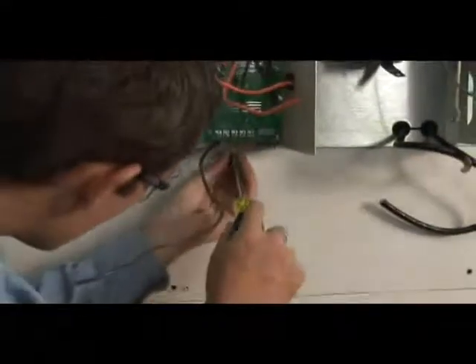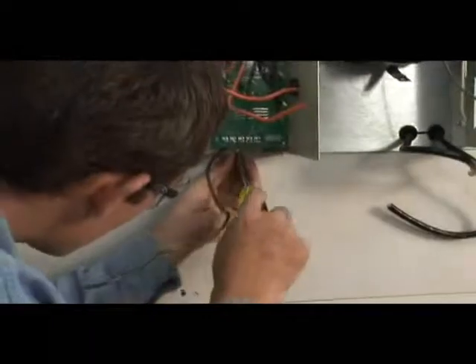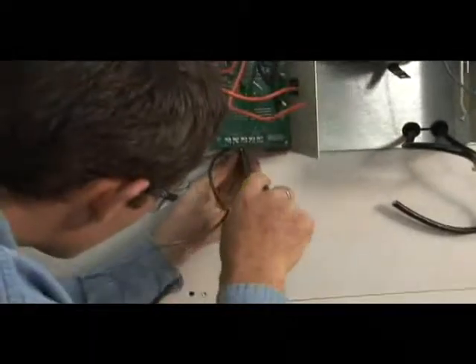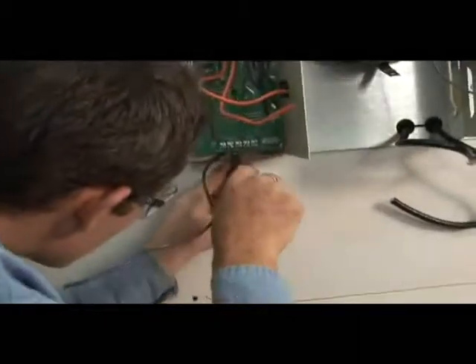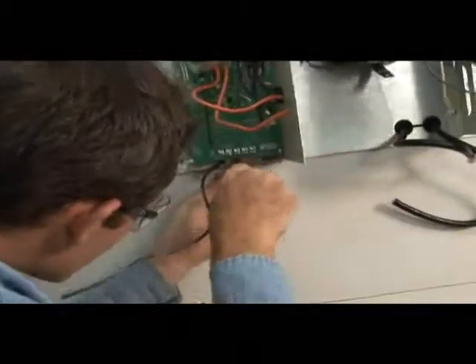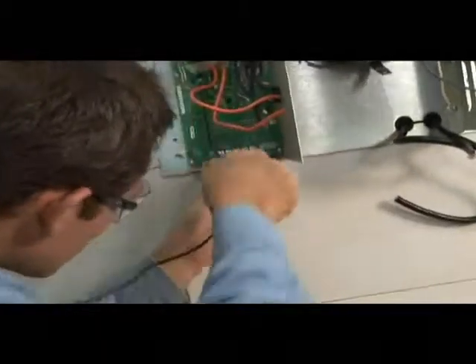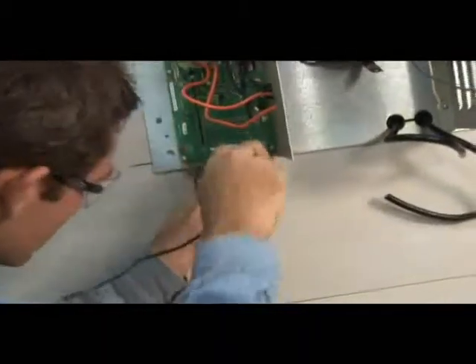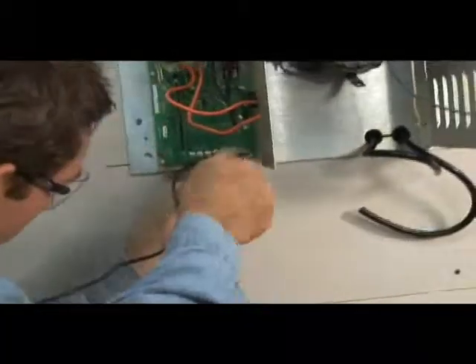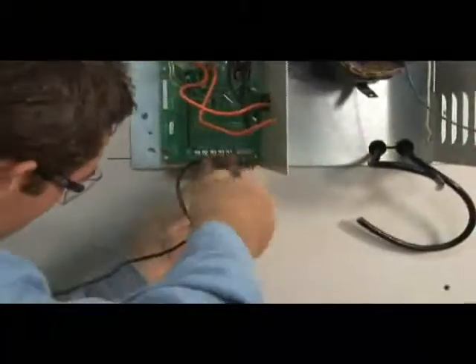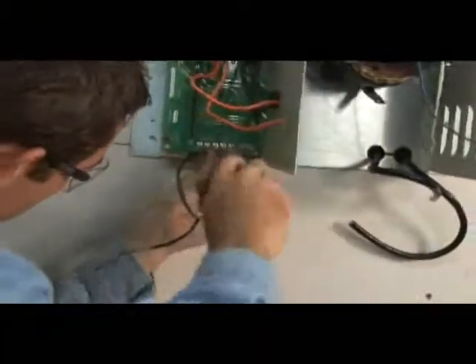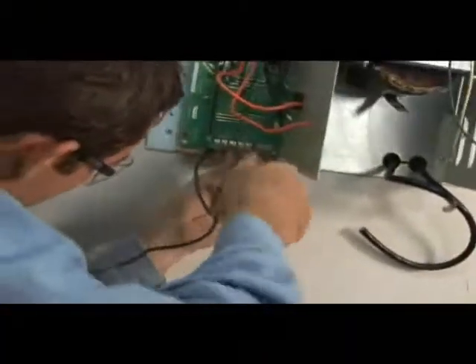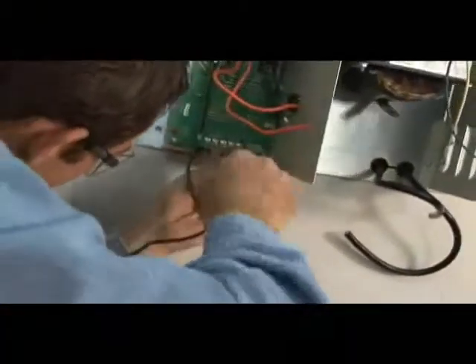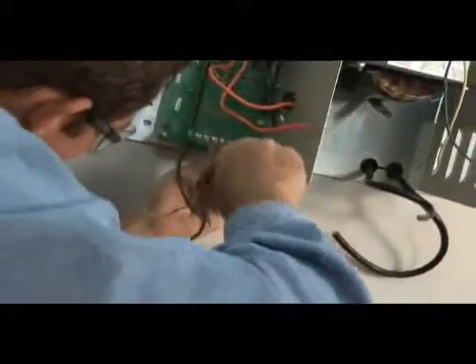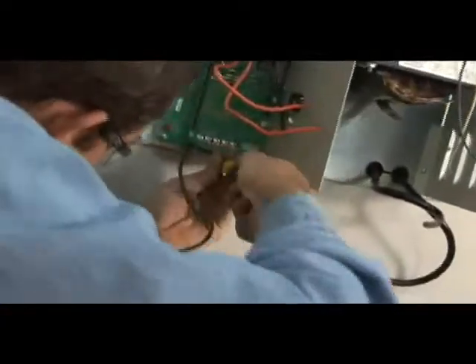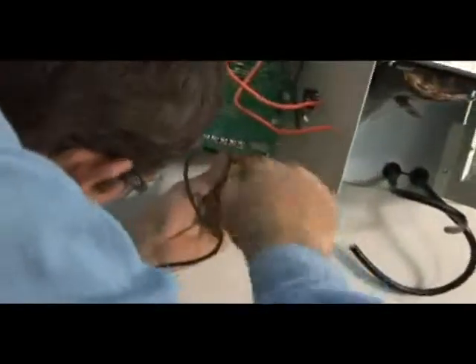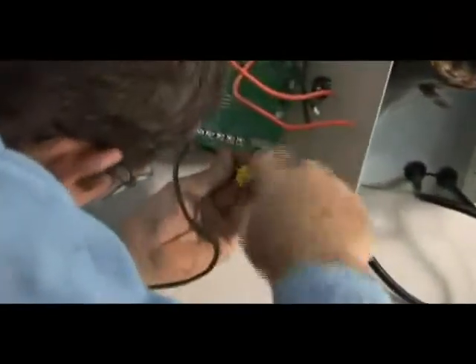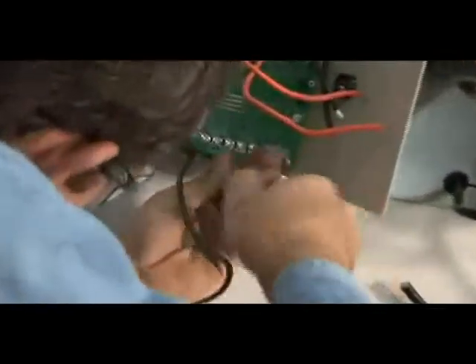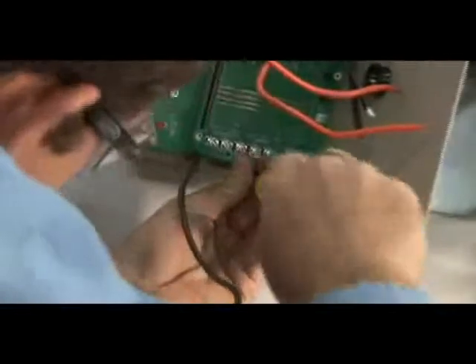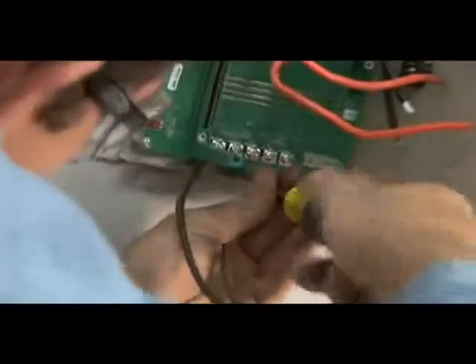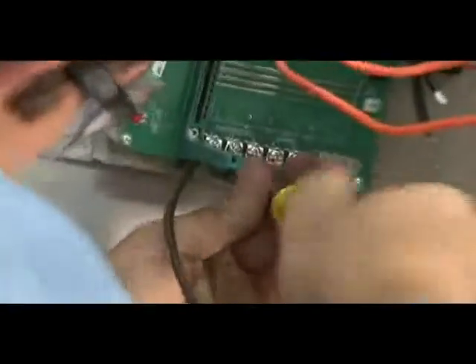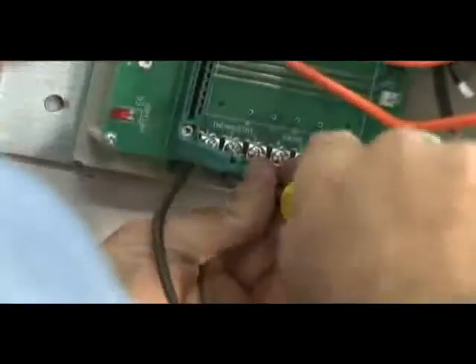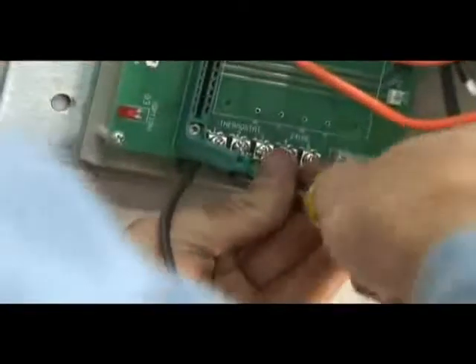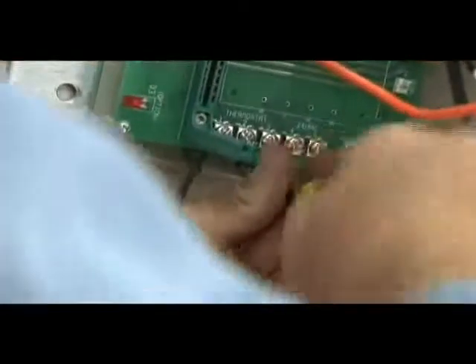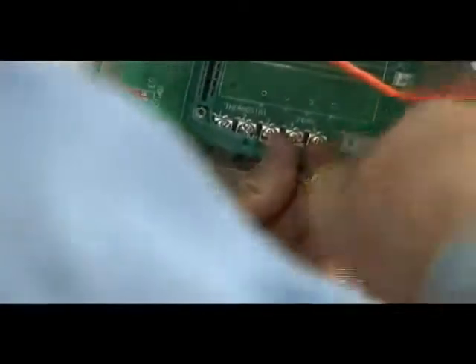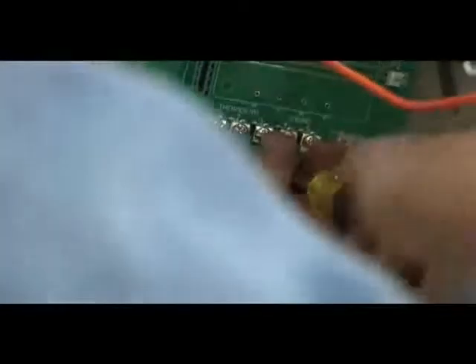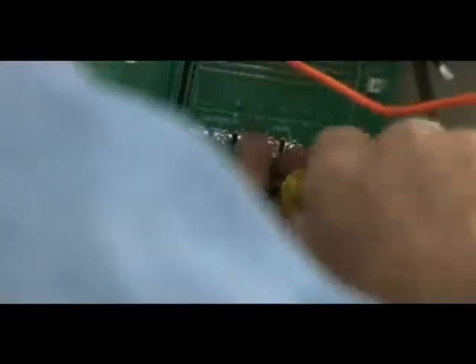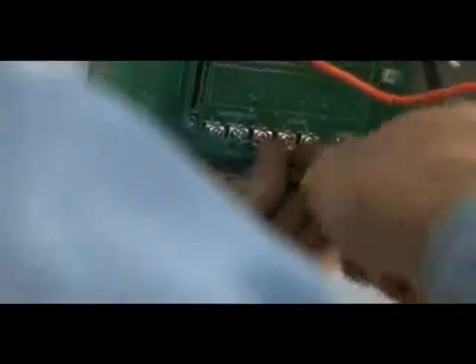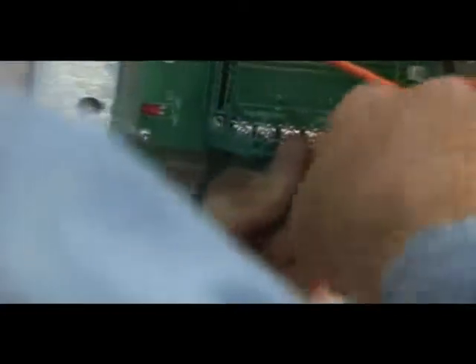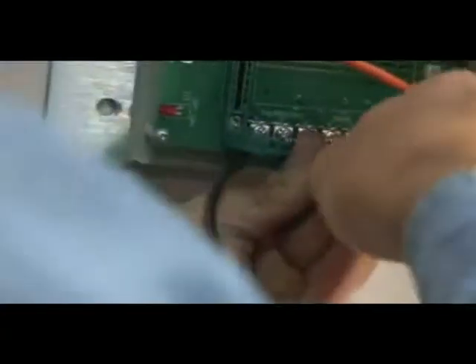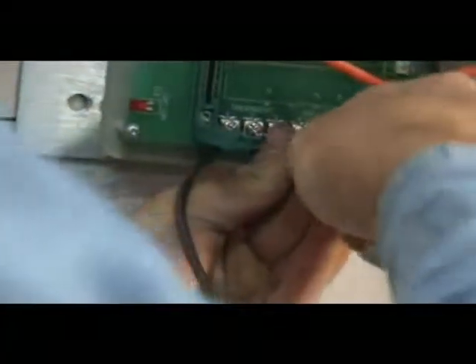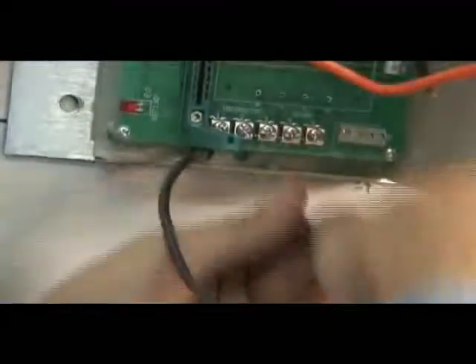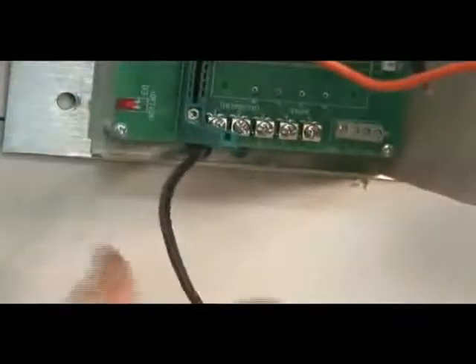With the control unit and transformer installed on the back plate and the primary power to the control unit off, the next step is to make the primary and secondary wire connections on the transformer.